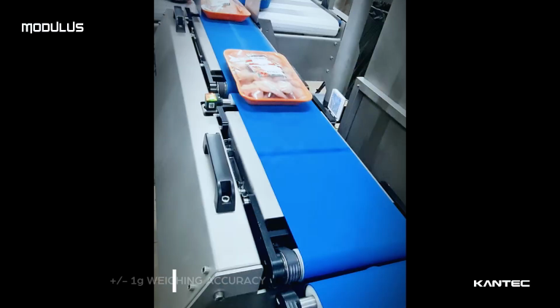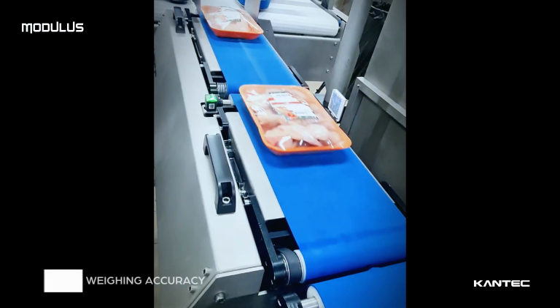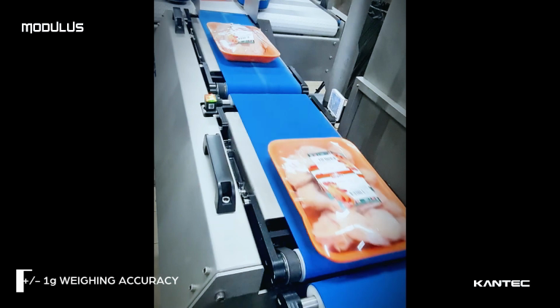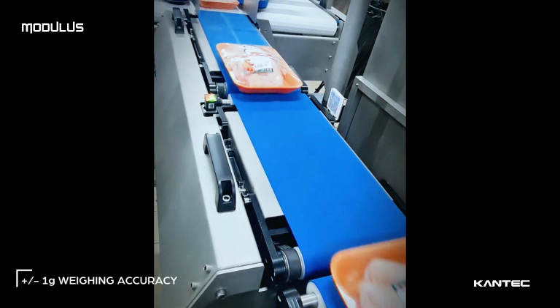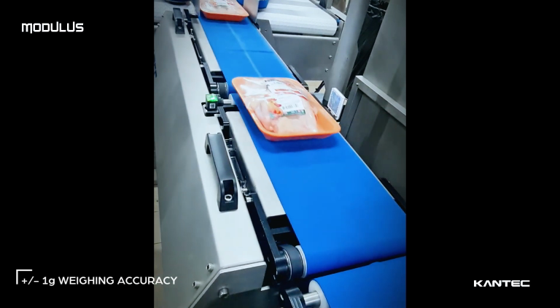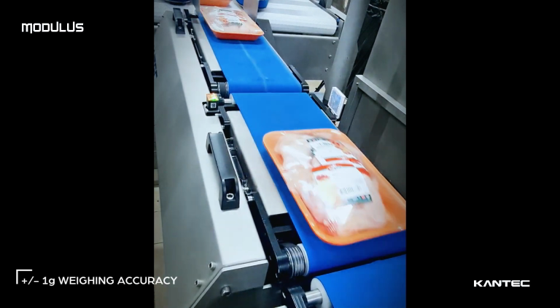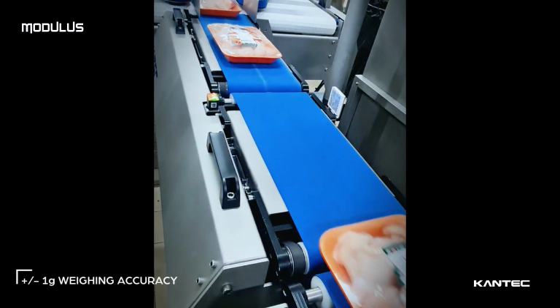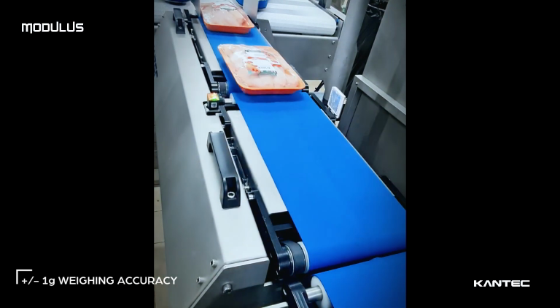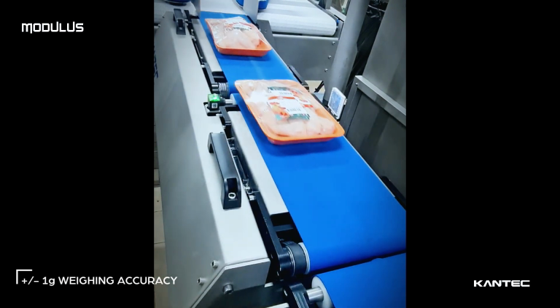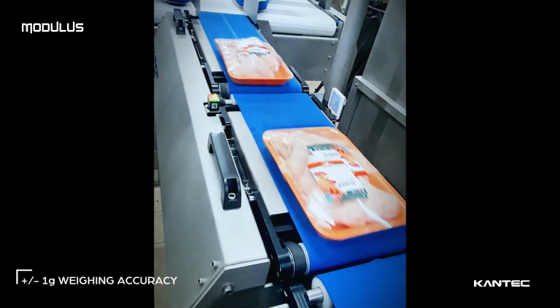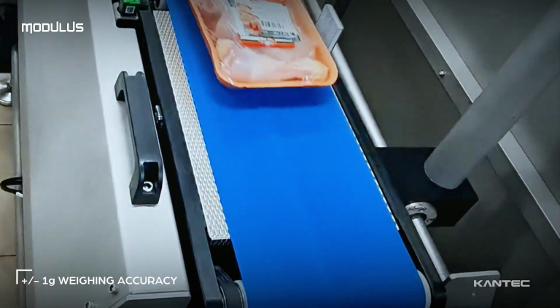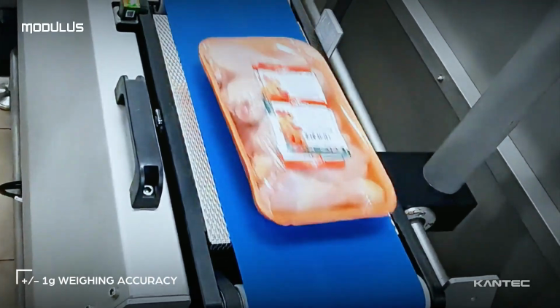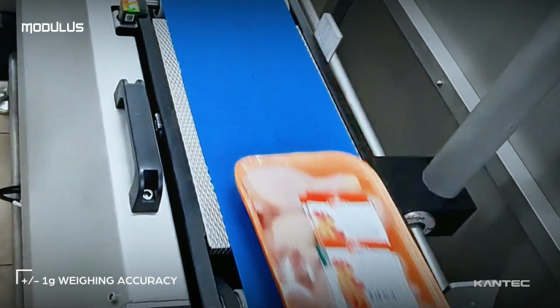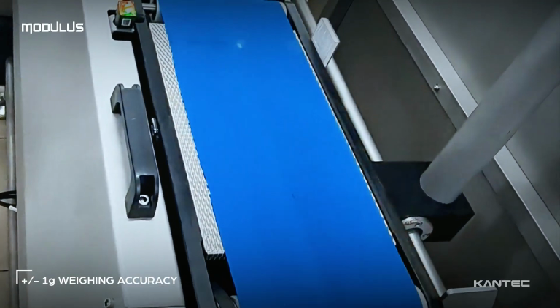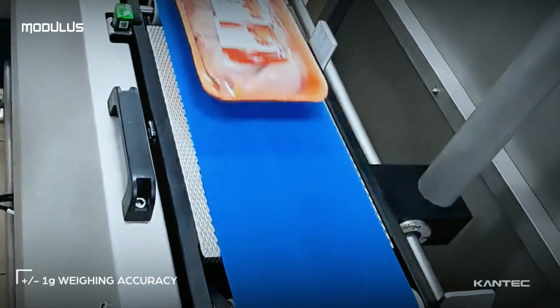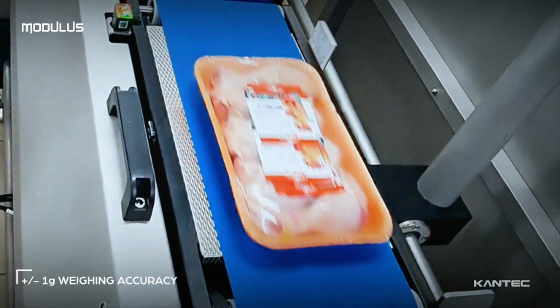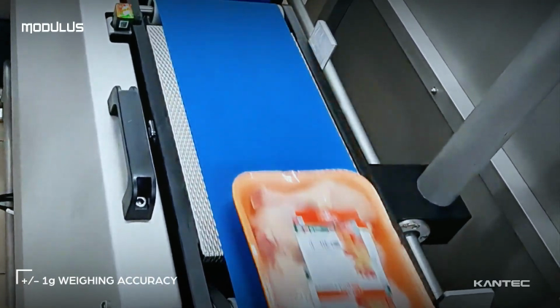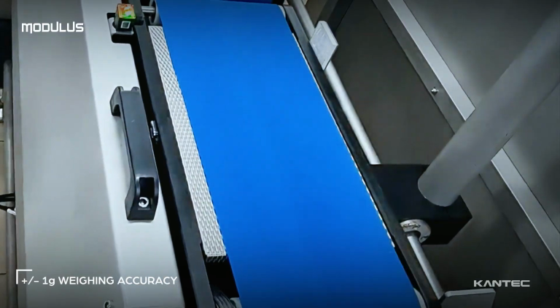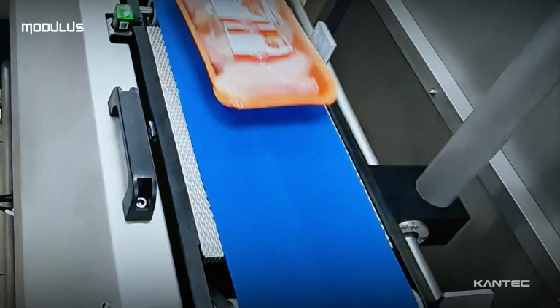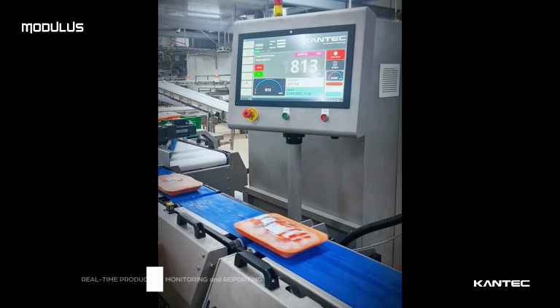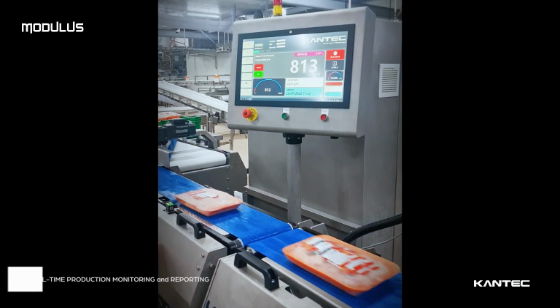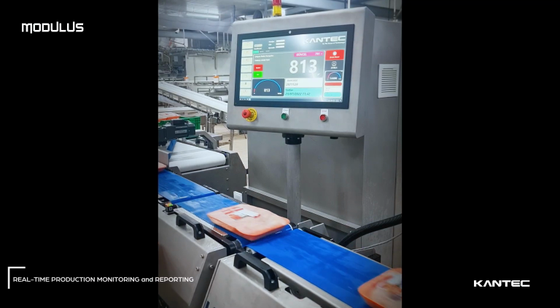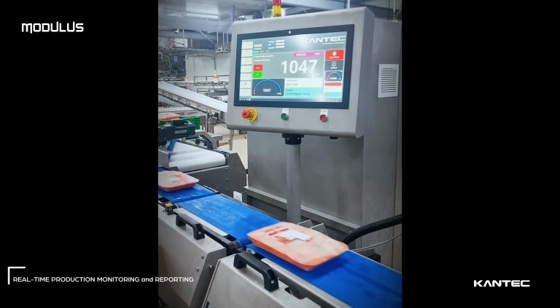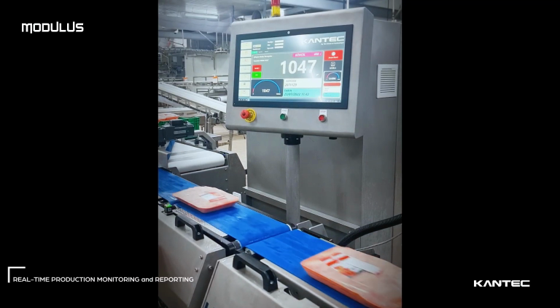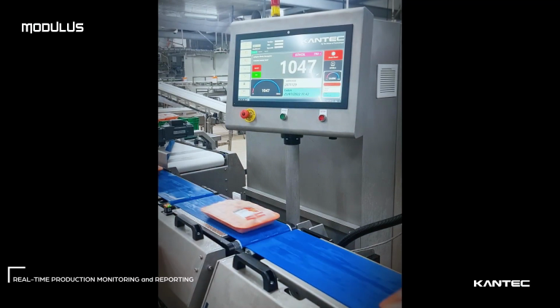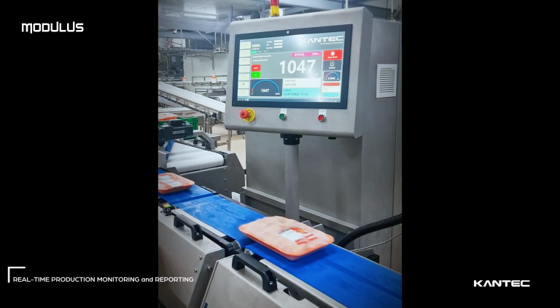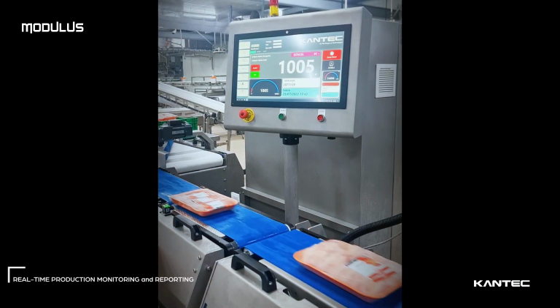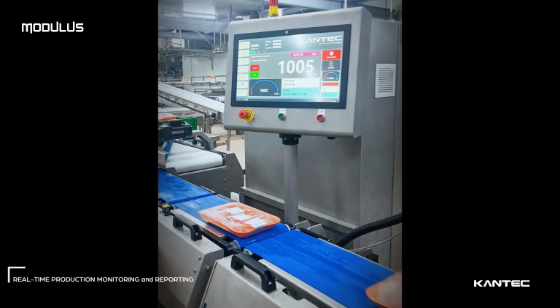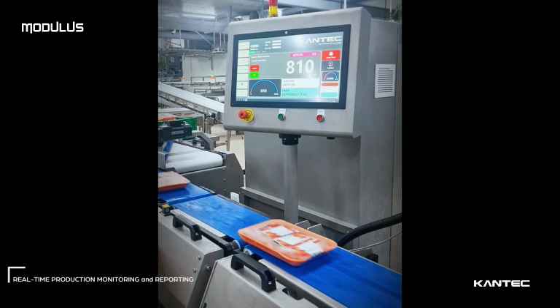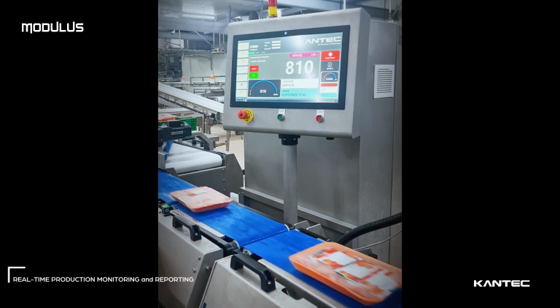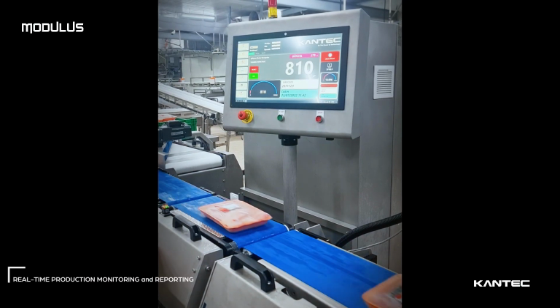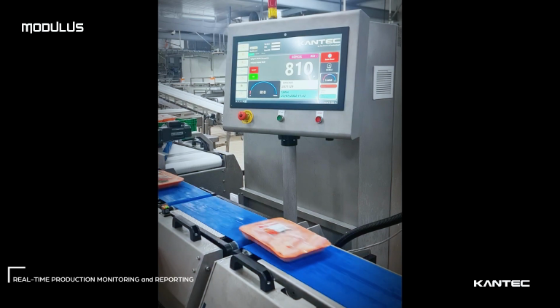The checkweigher dynamically and precisely weighs products with a plus 1G accuracy, instantly transmitting data to the labeling system. It distributes weight and provides reports on accepted or rejected products.